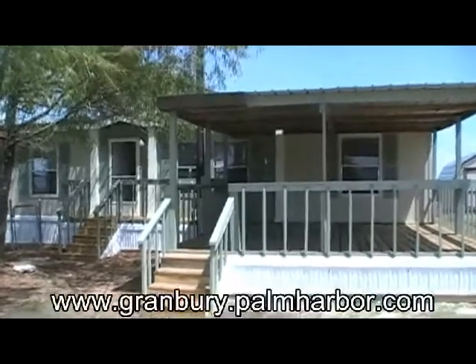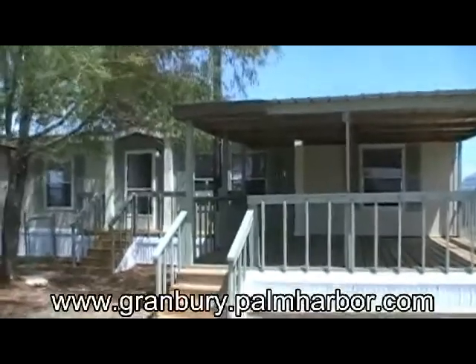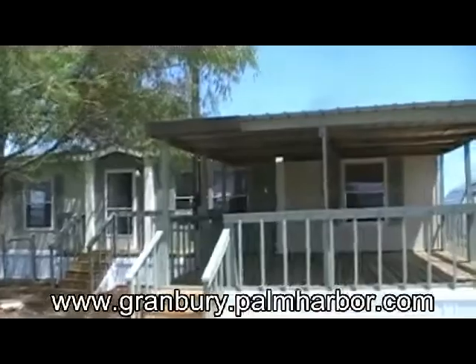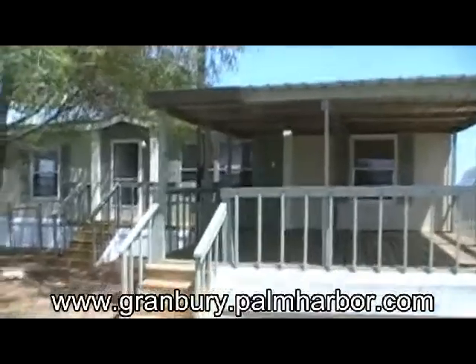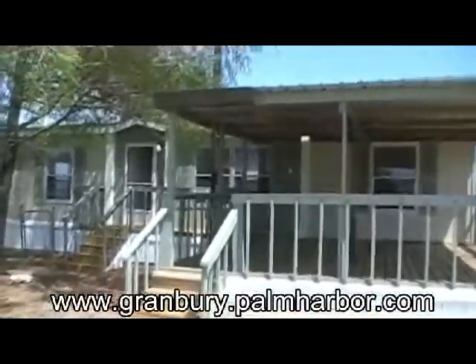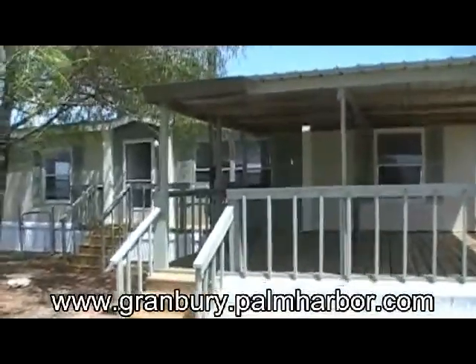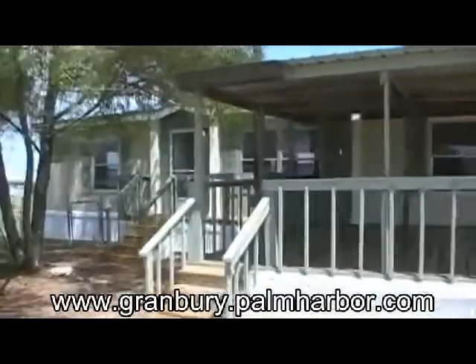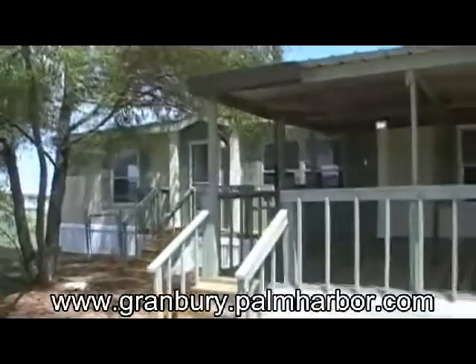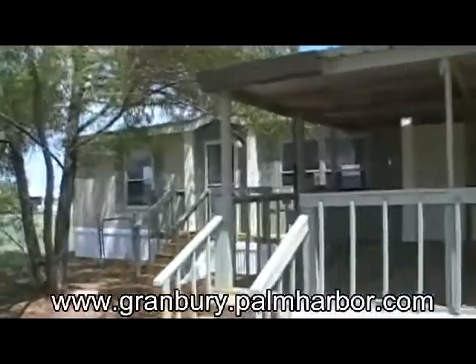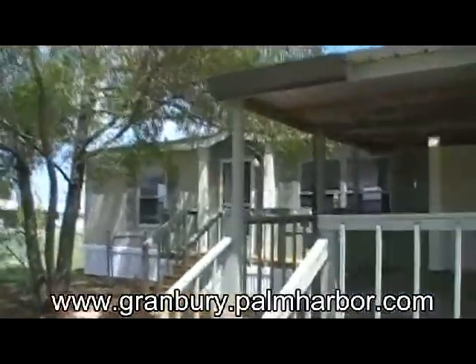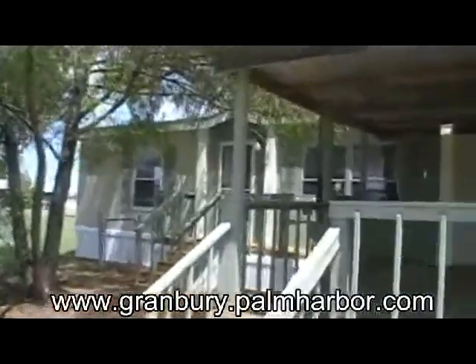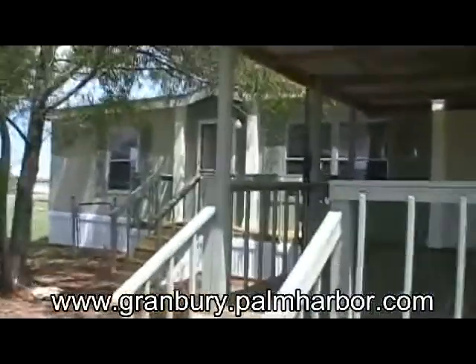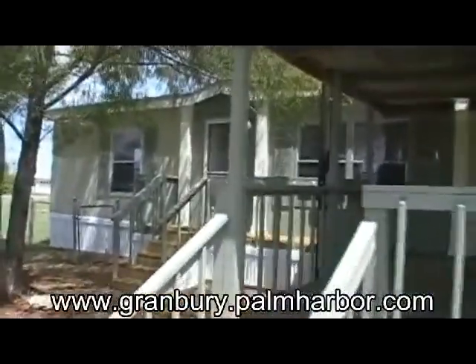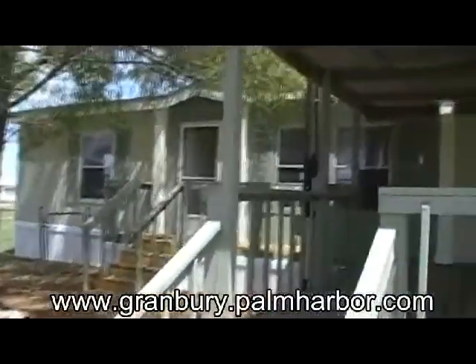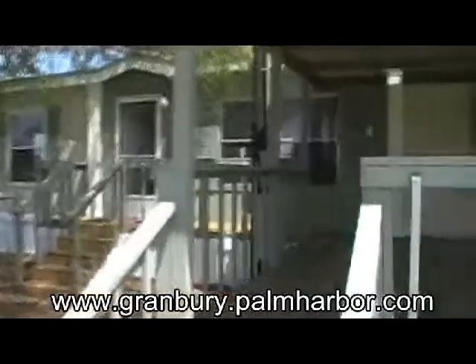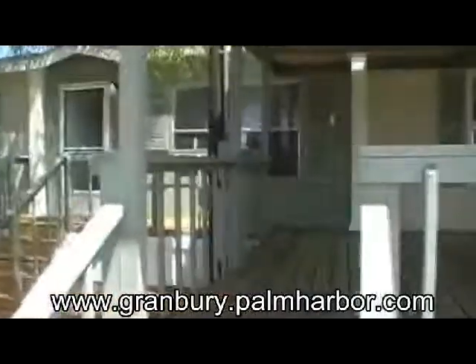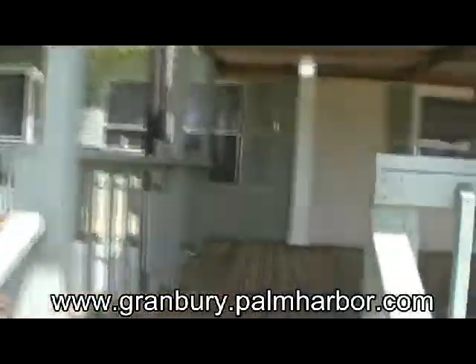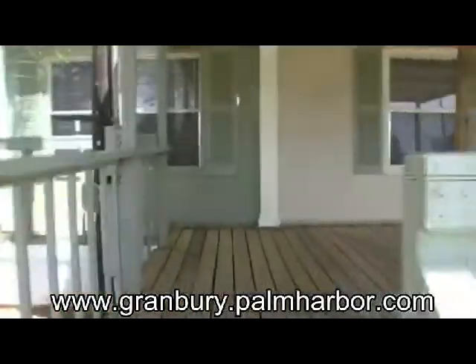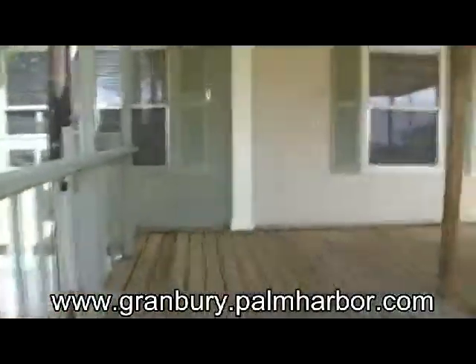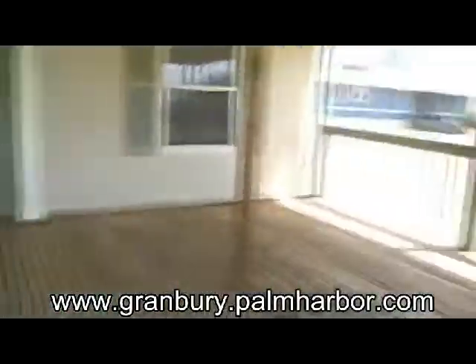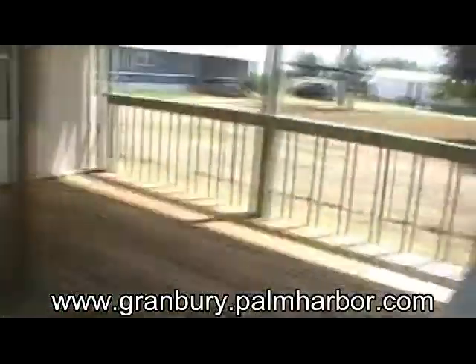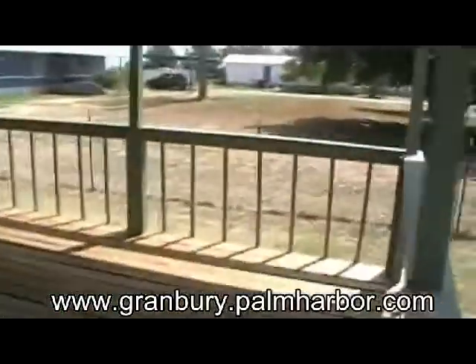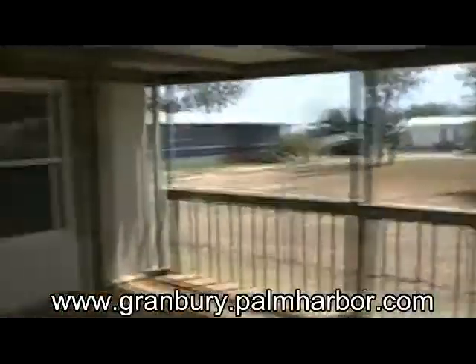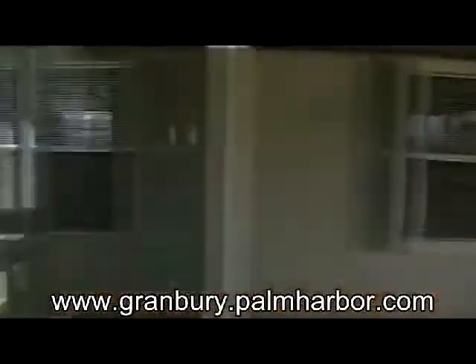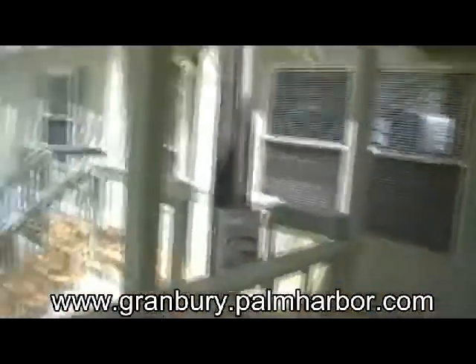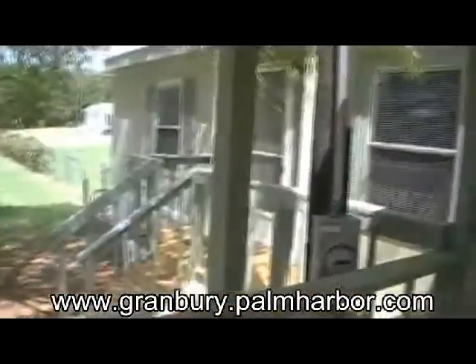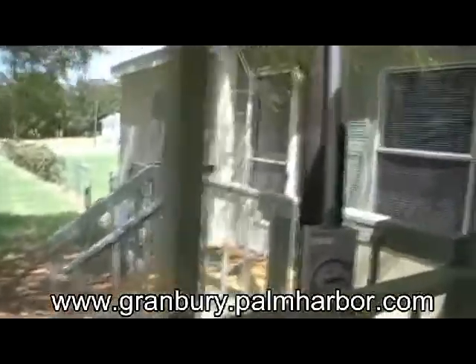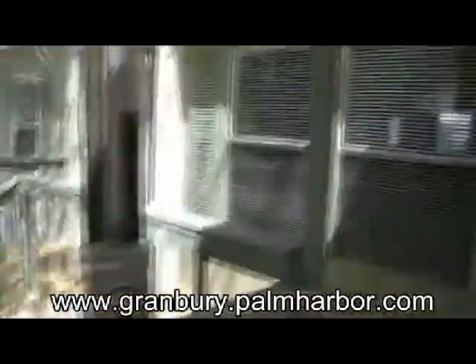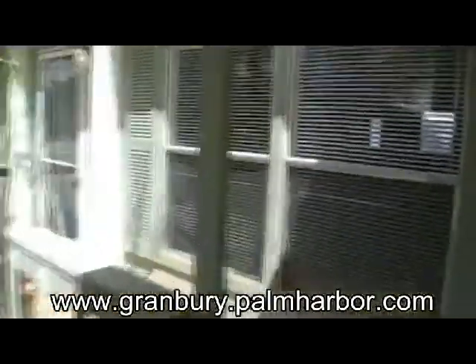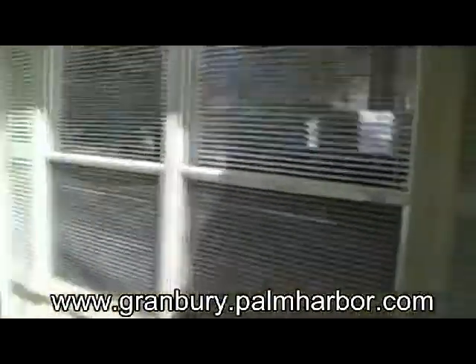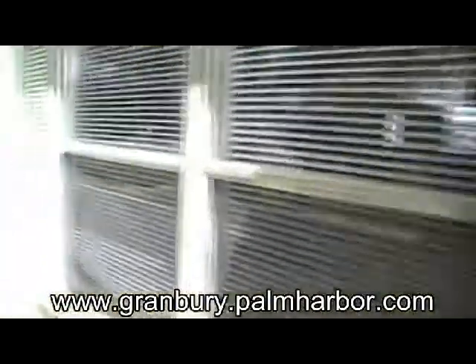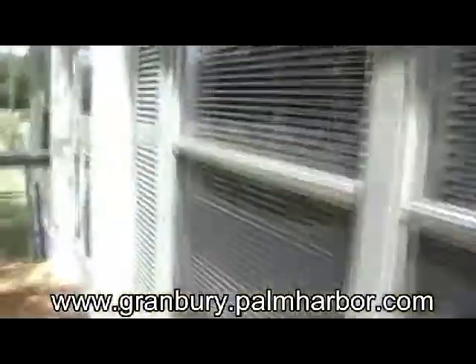Here we have a rare find in Granbury, Texas. Three bedroom, two bath on one half of an acre. This has a humongous covered porch and fresh exterior paint.